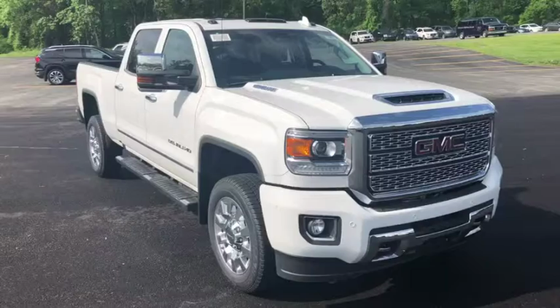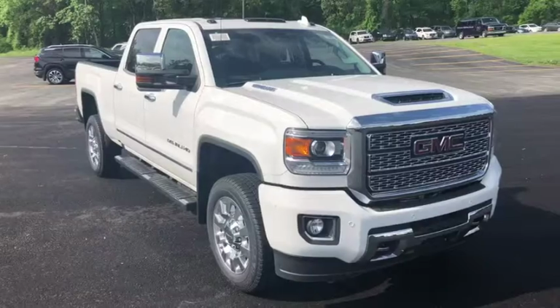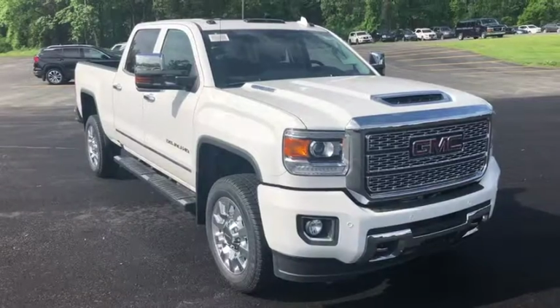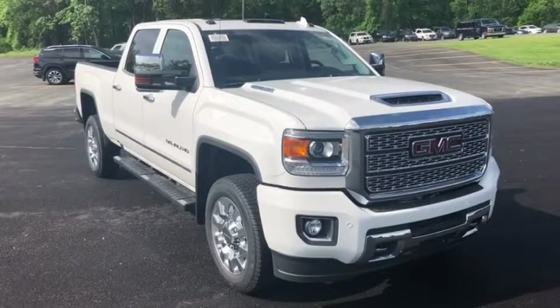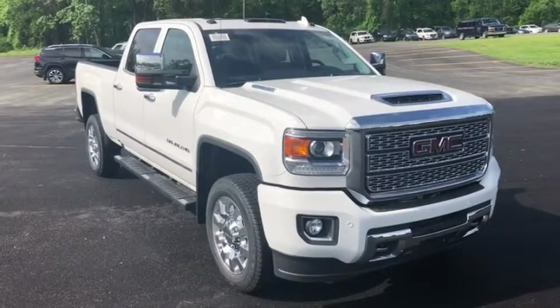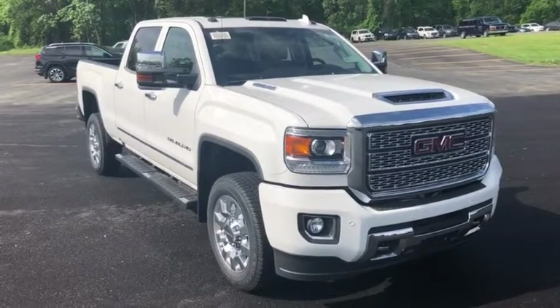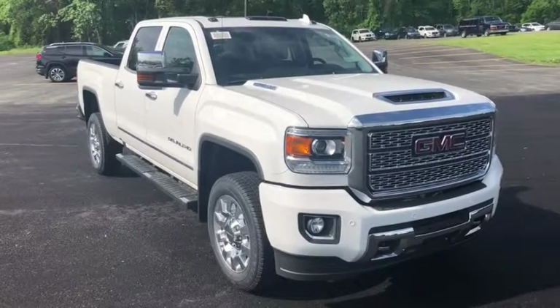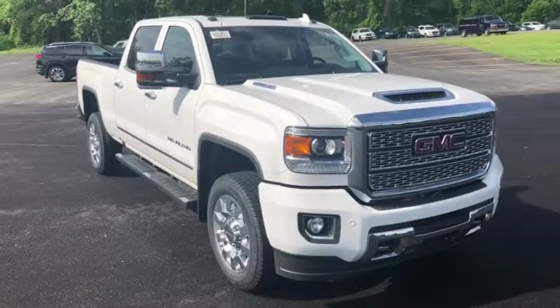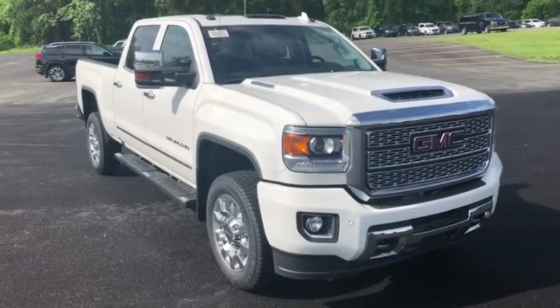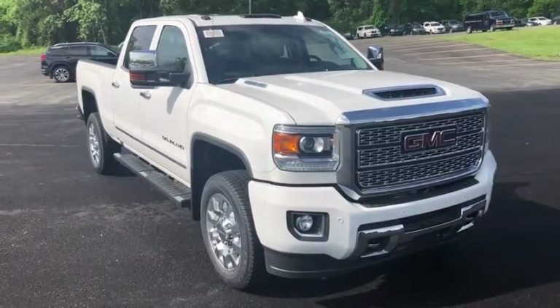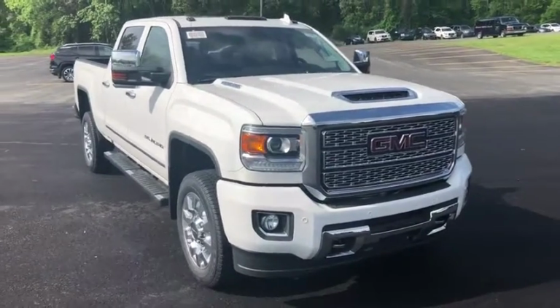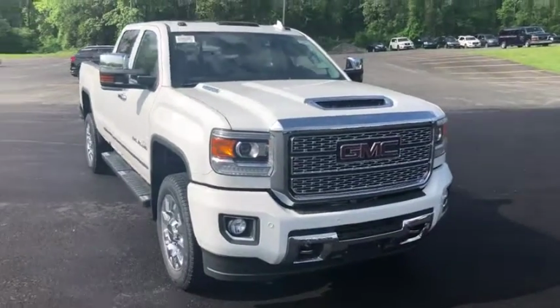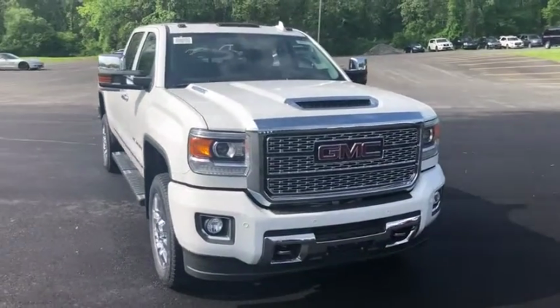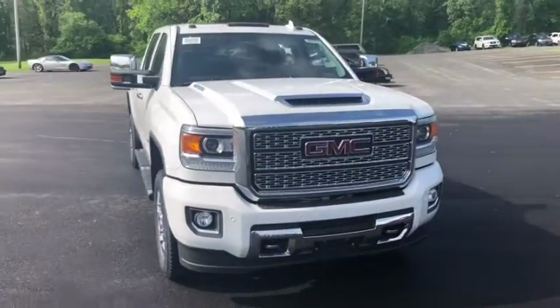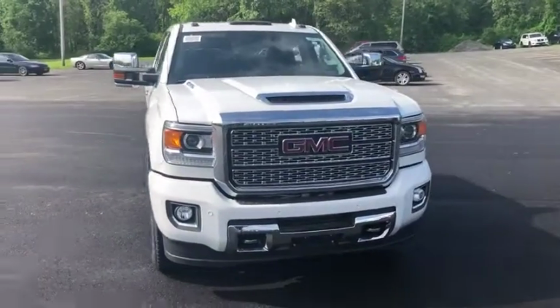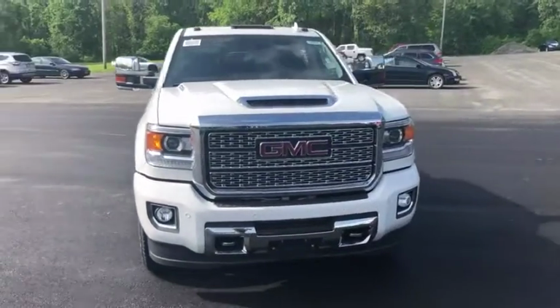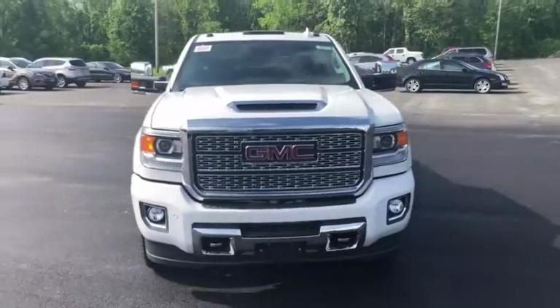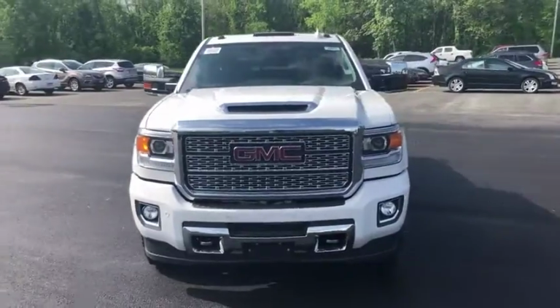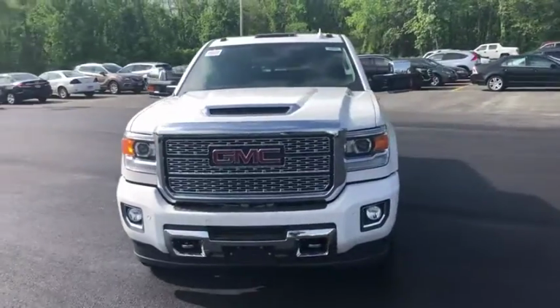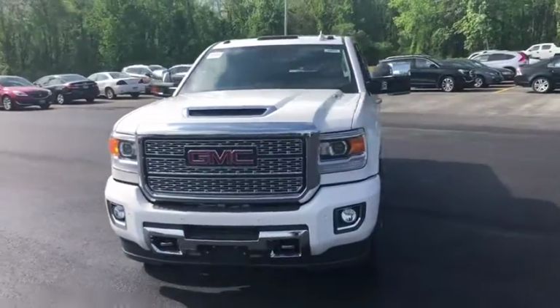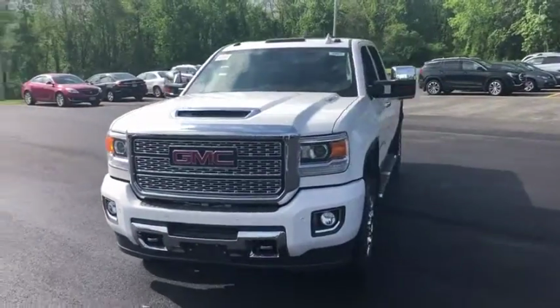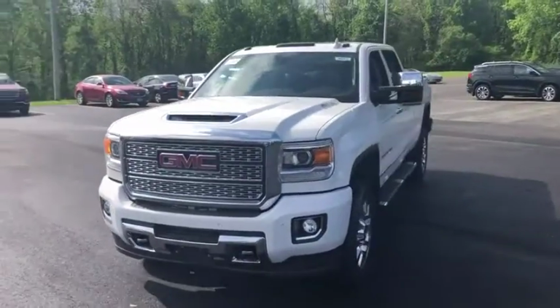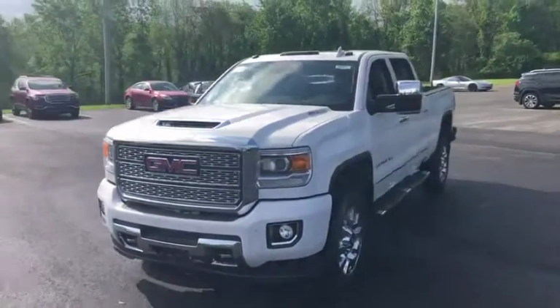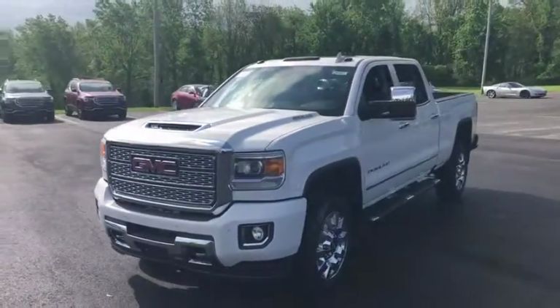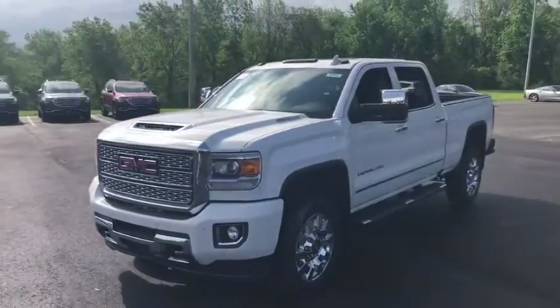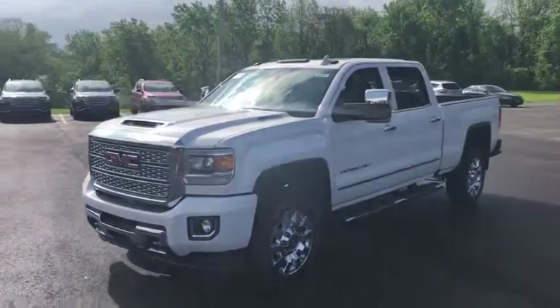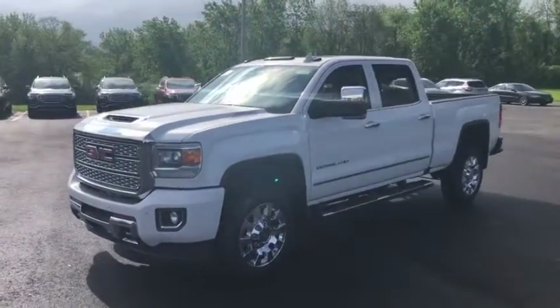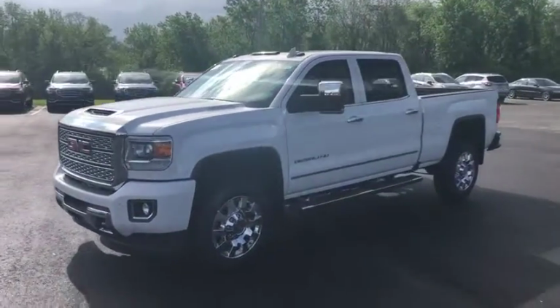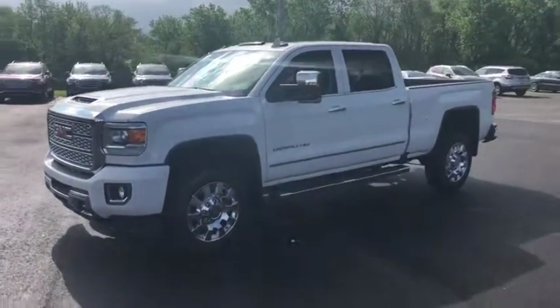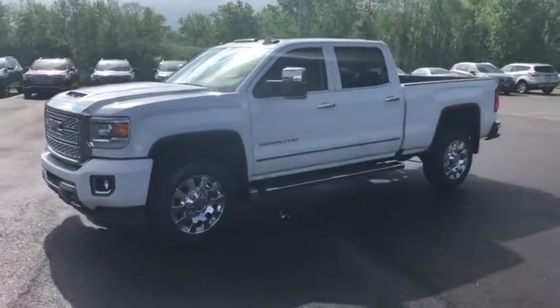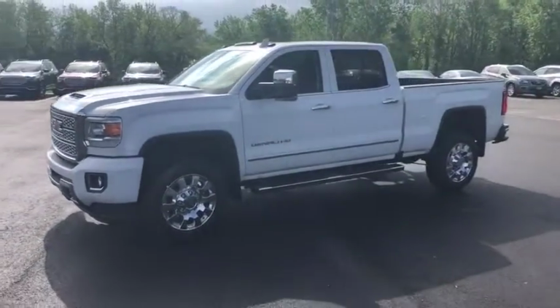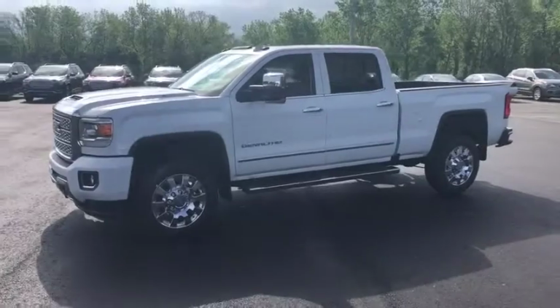2019 GMC Sierra 2500 HD. The GMC Sierra 2500 HD has all your workhorse basics covered. No worries here.